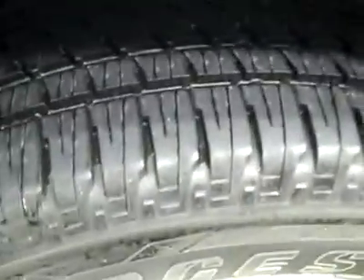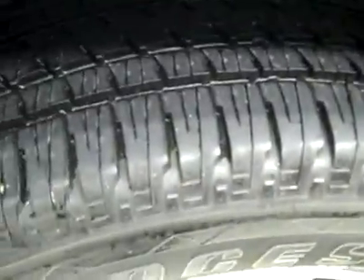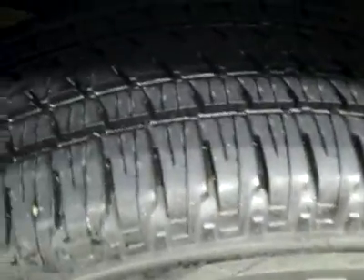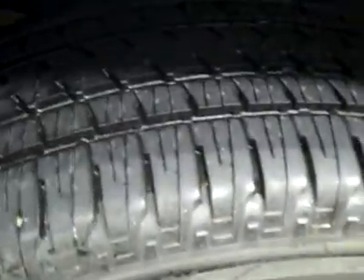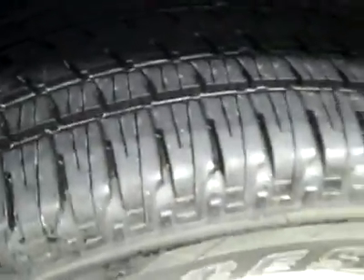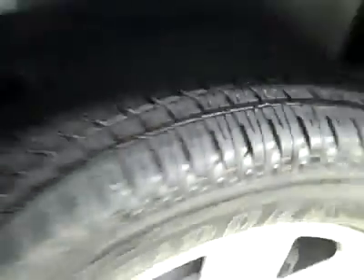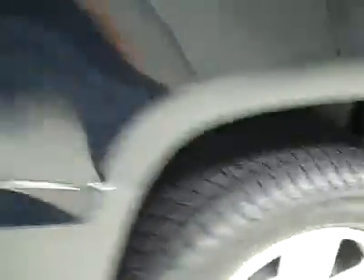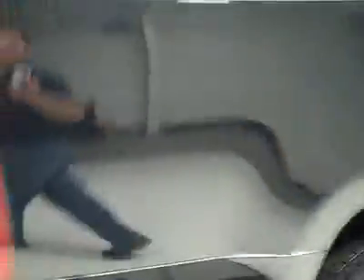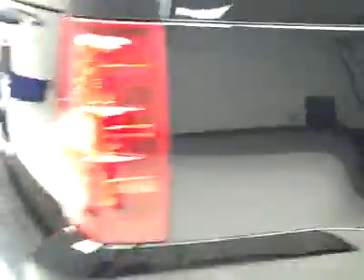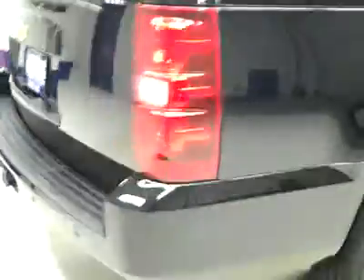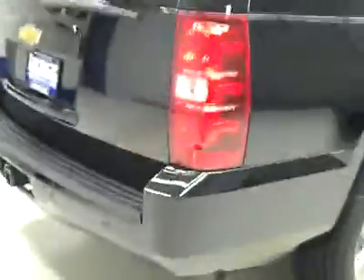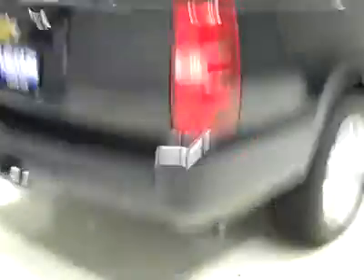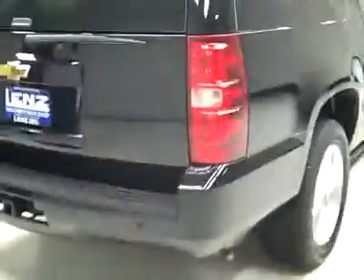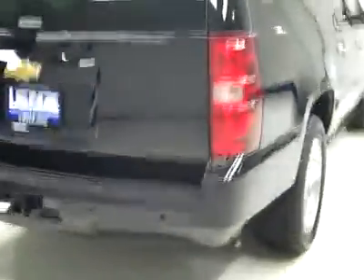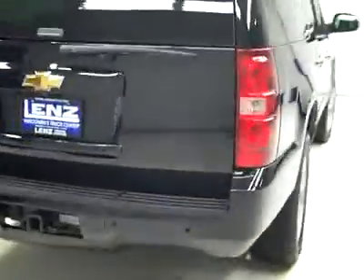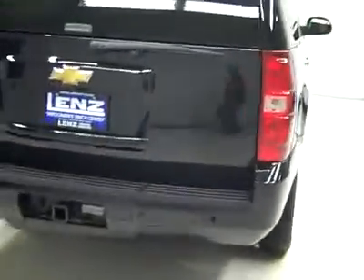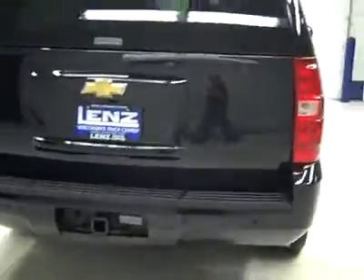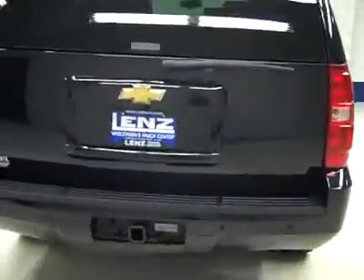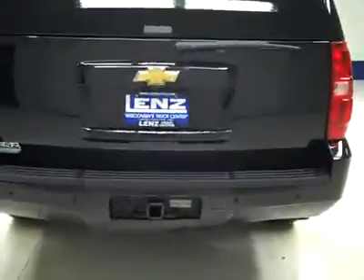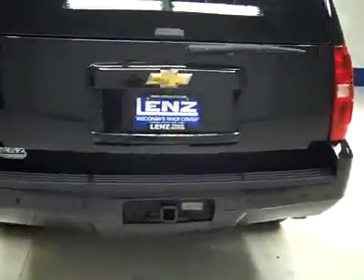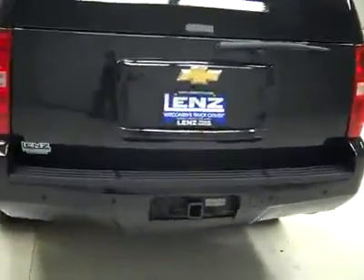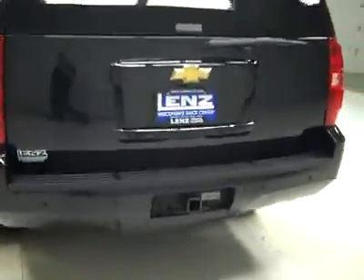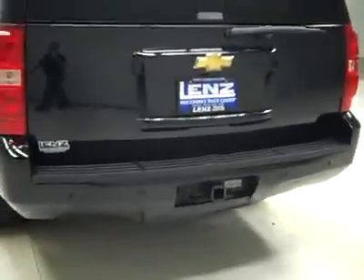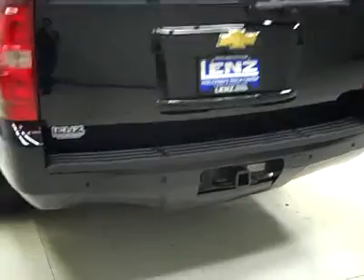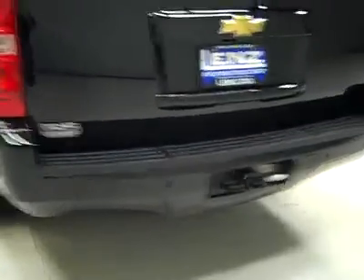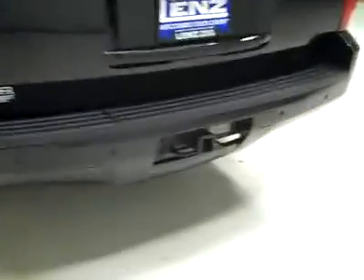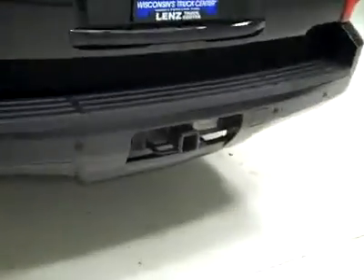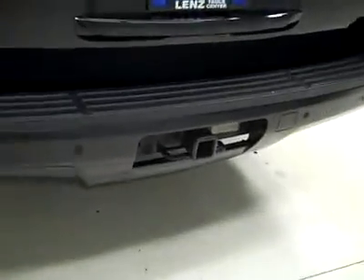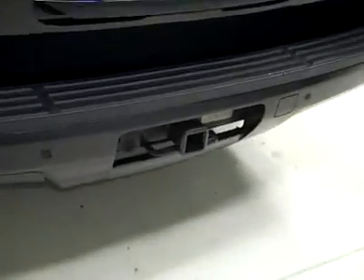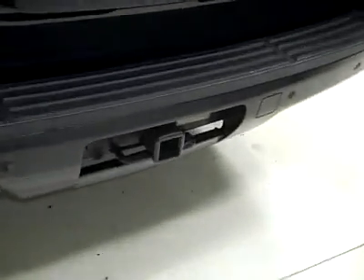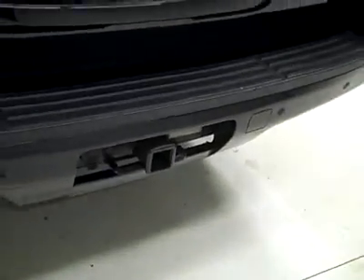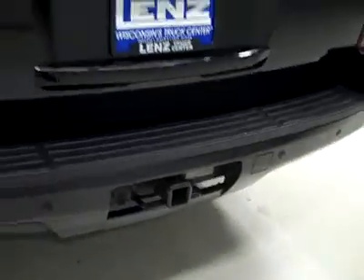Rear tires are also brand new. Around back, the rear bumper and hatch are in great shape. There are reverse sensors and a reverse camera. There is a hitch, transmission cooler, and wiring as part of the tow package.